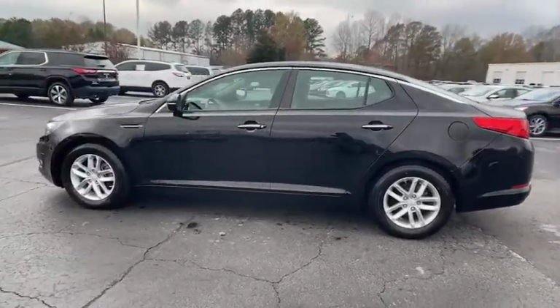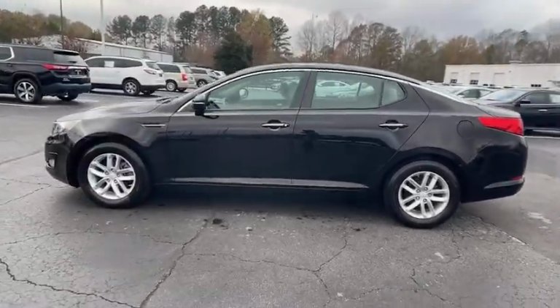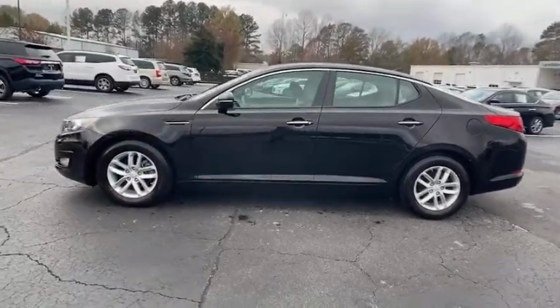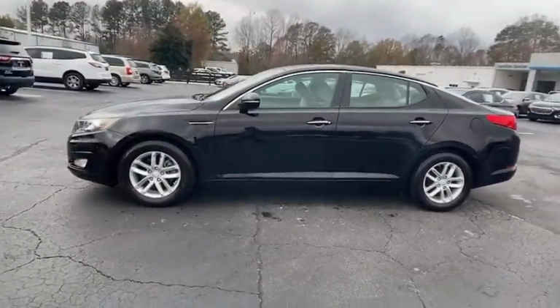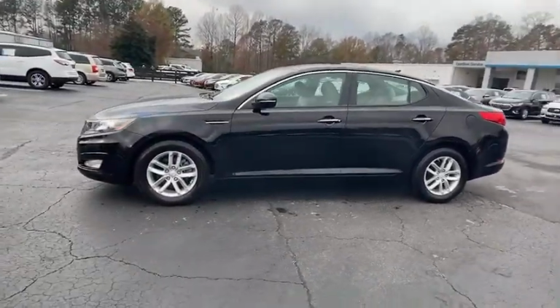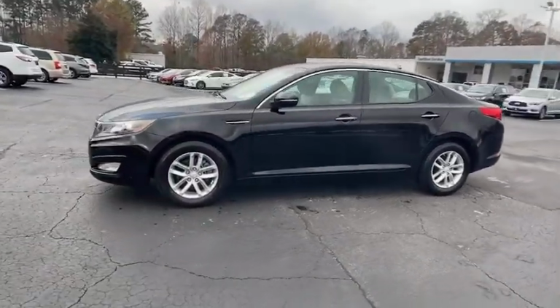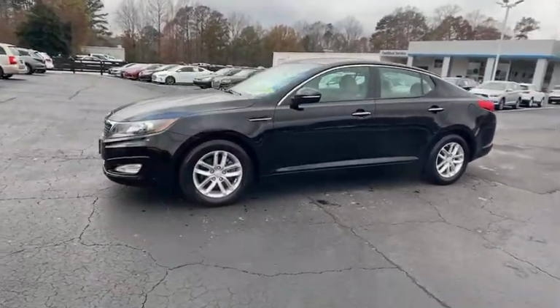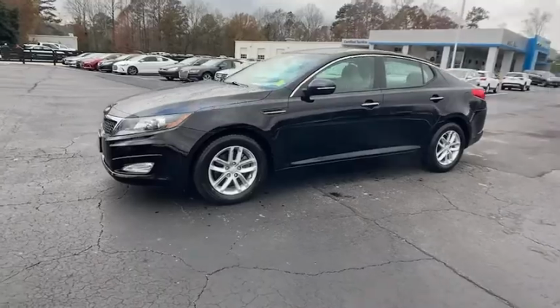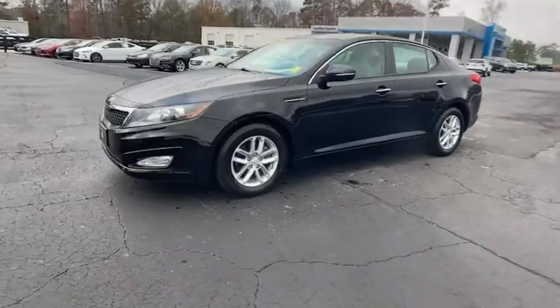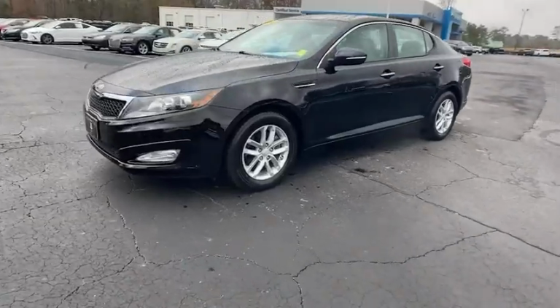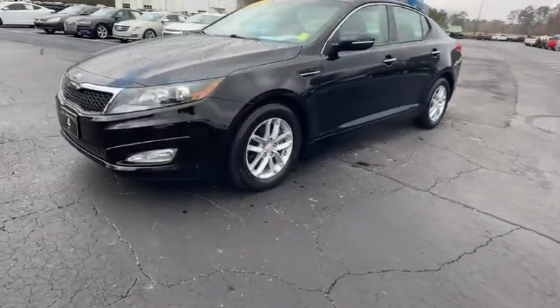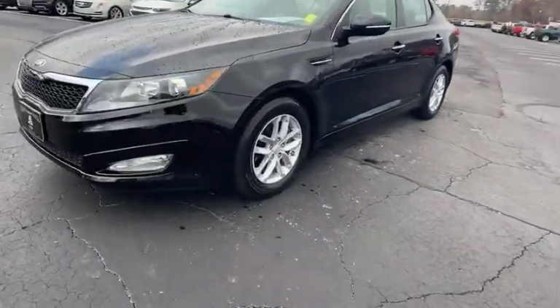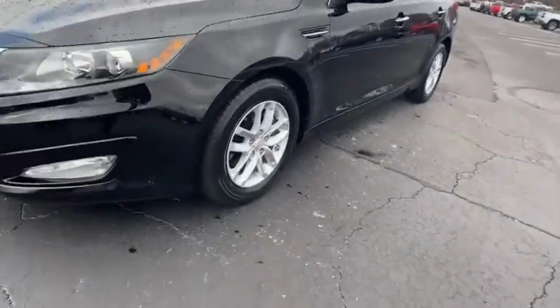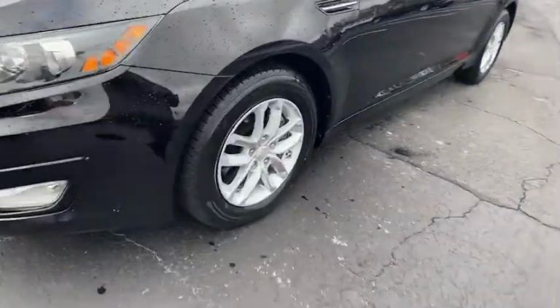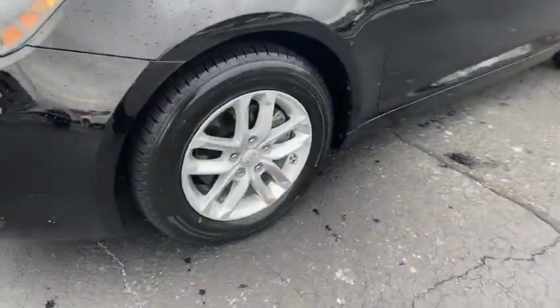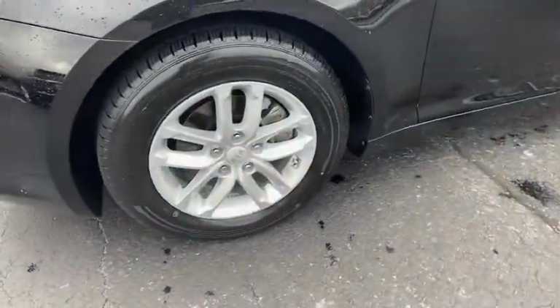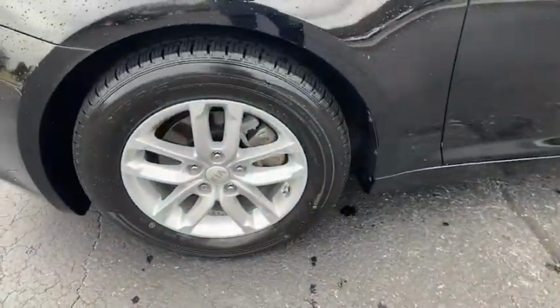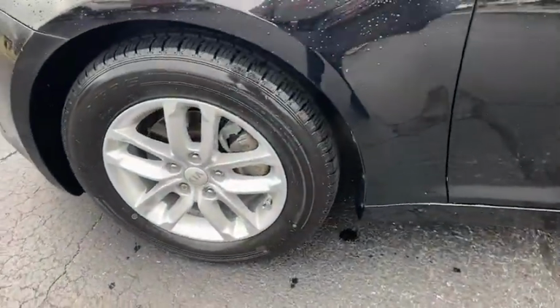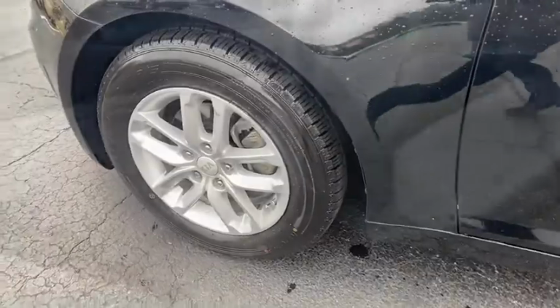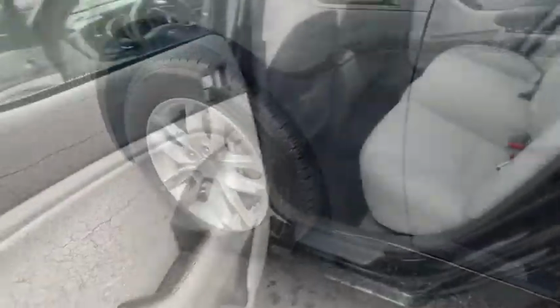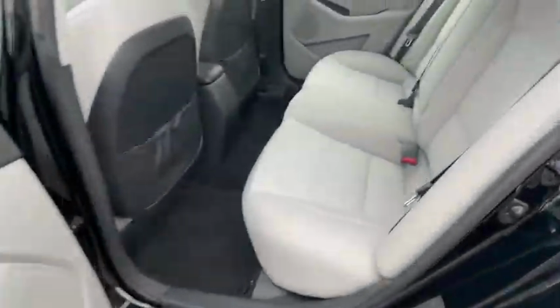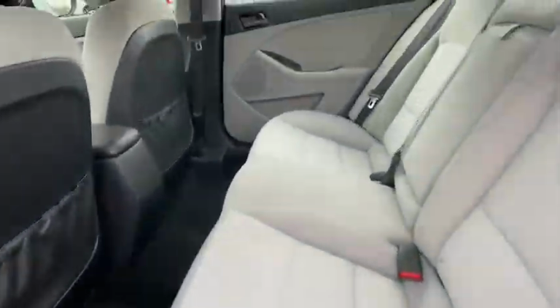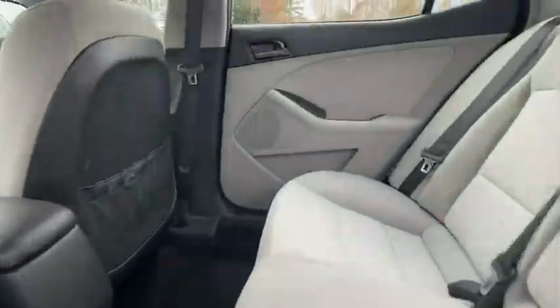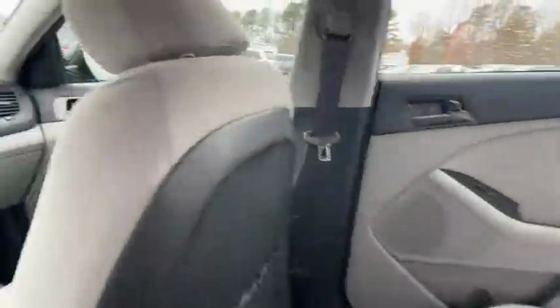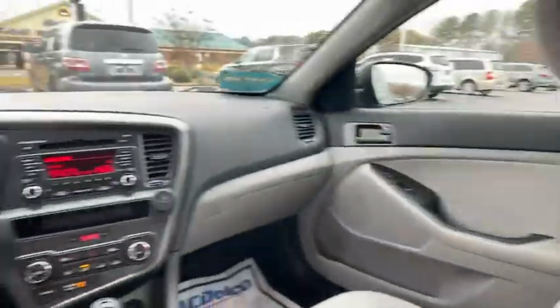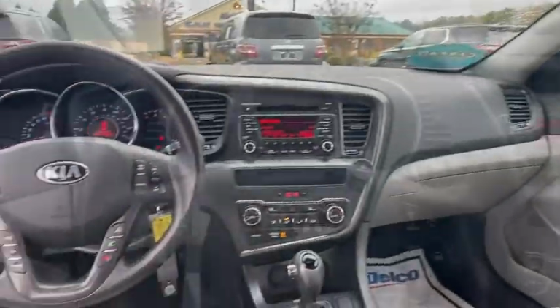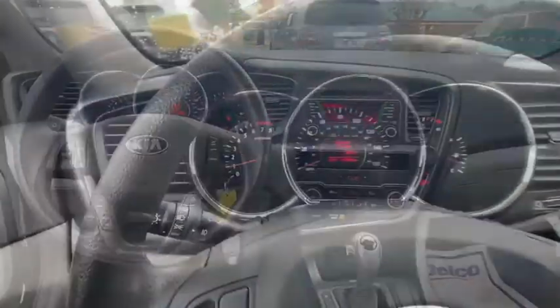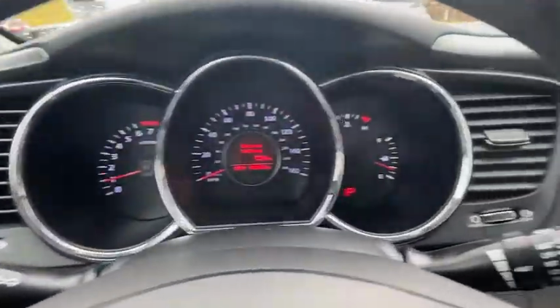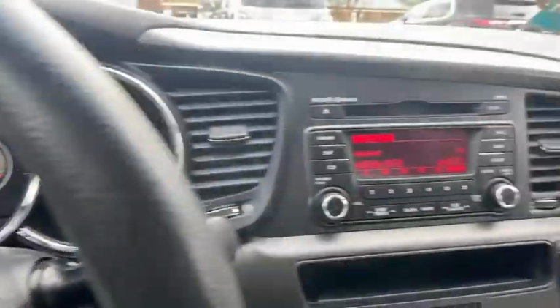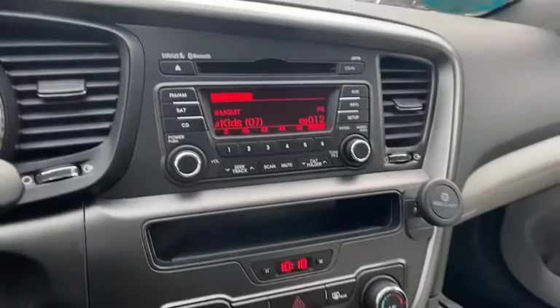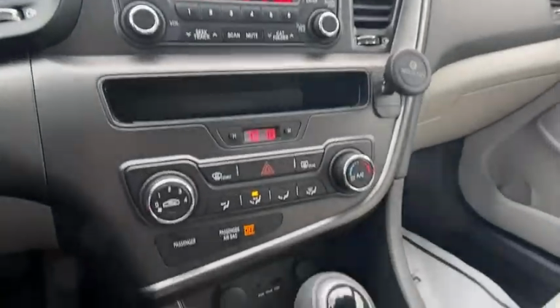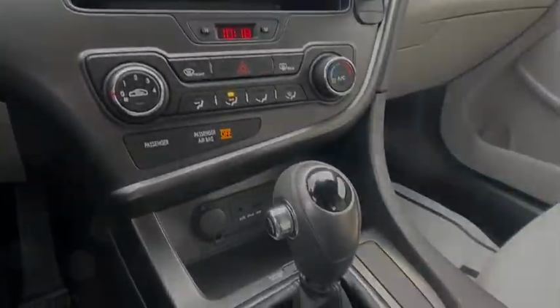With standard driver assist features, ample cargo room, and striking good looks, you'll feel confident on every journey. These are just some of the great options this vehicle comes with: Kia Sentry, adaptive cruise control, fog lamps, and heated mirrors.